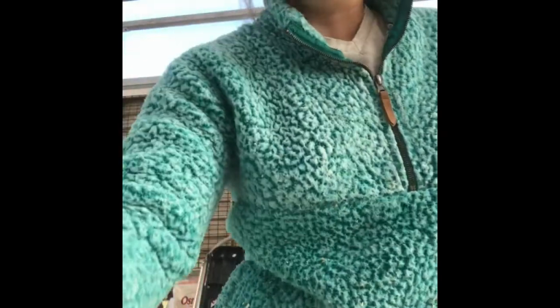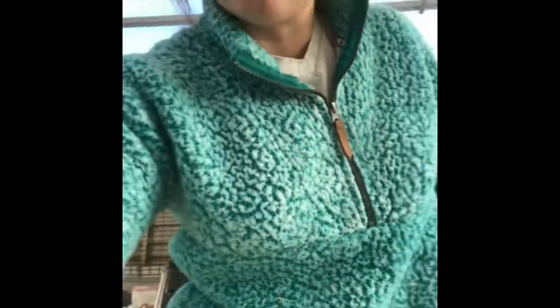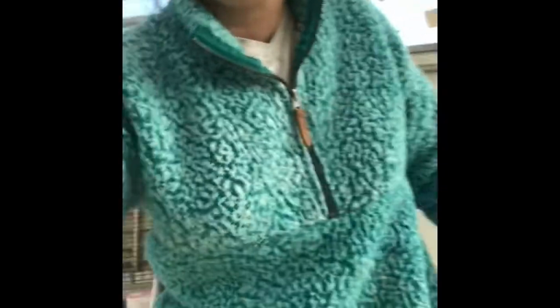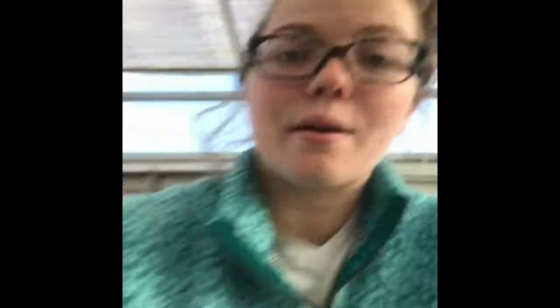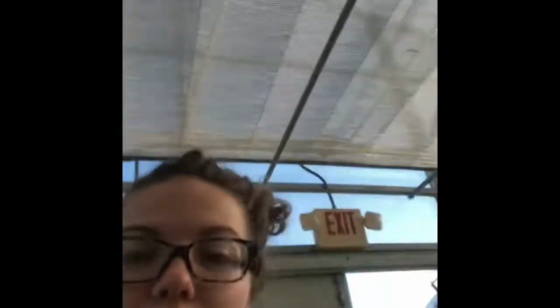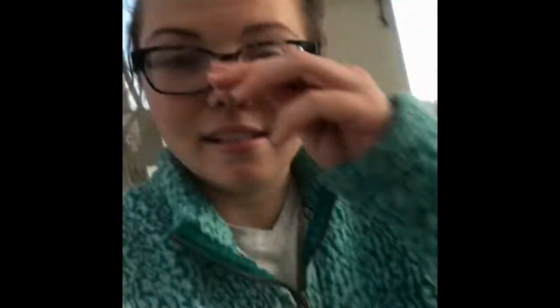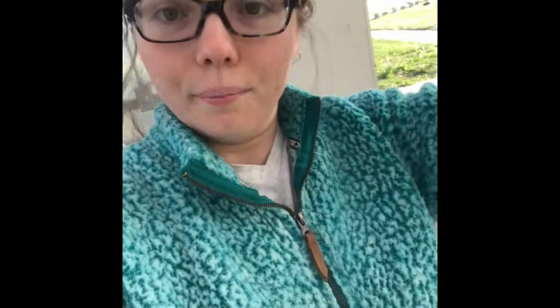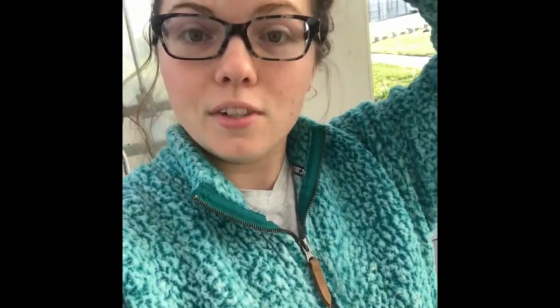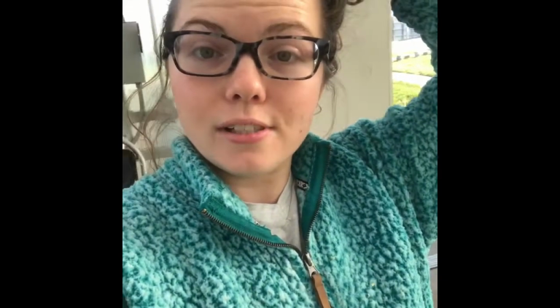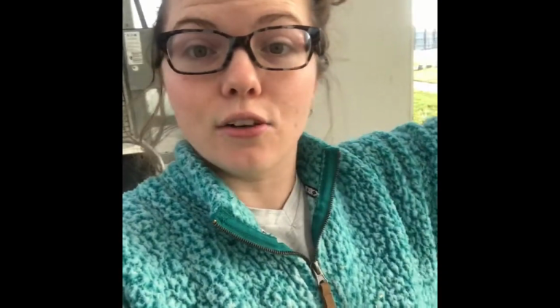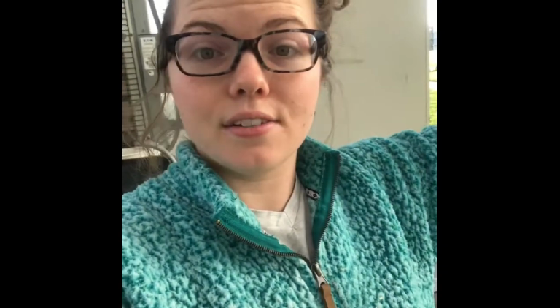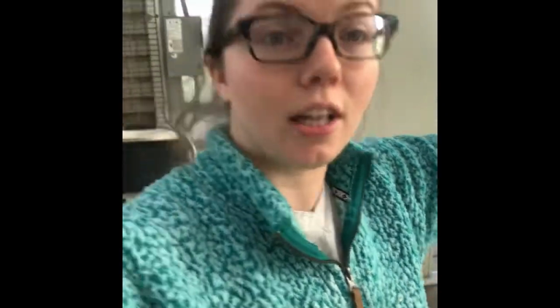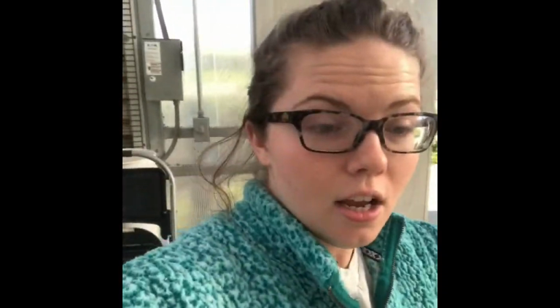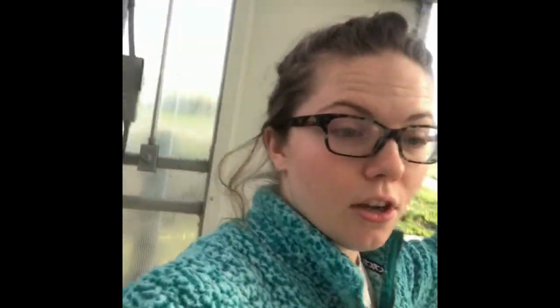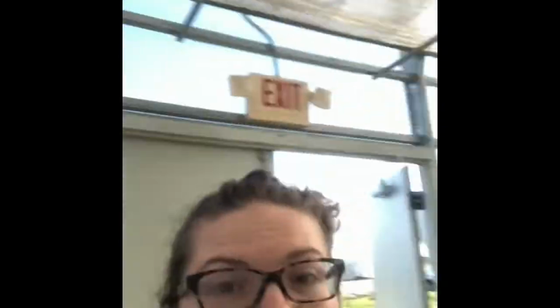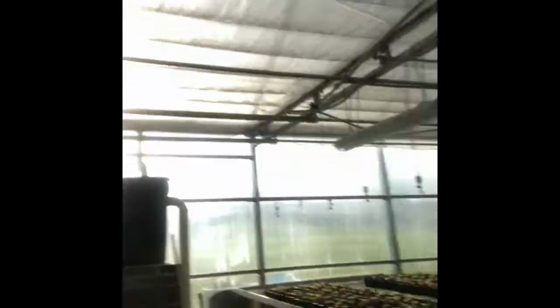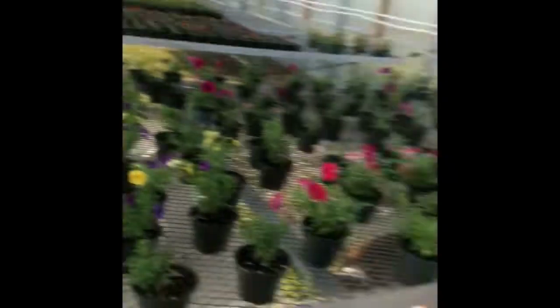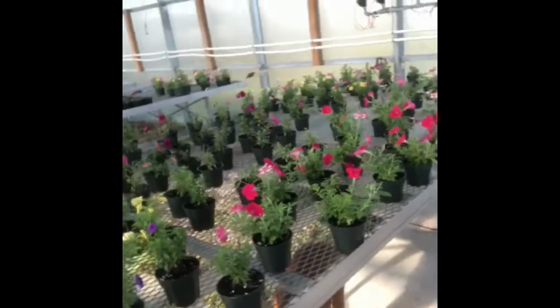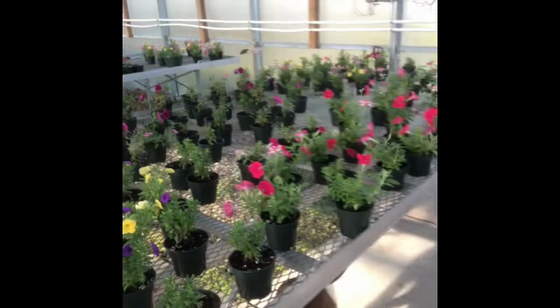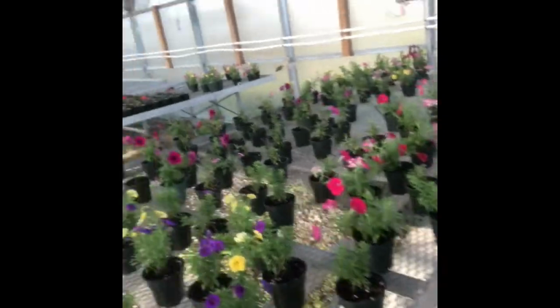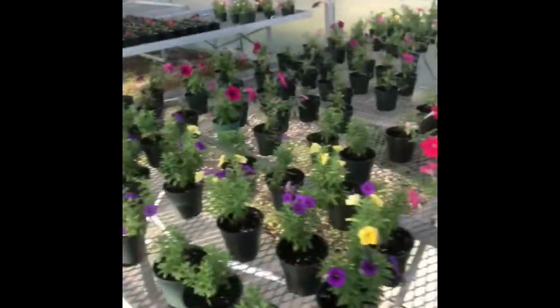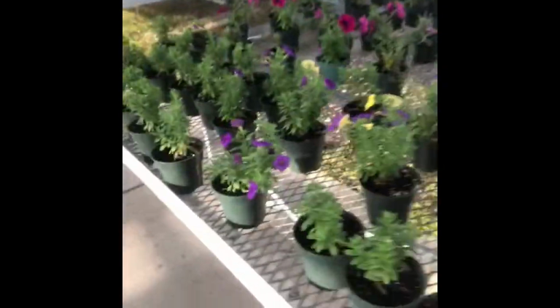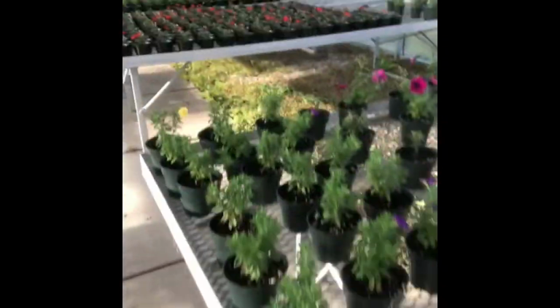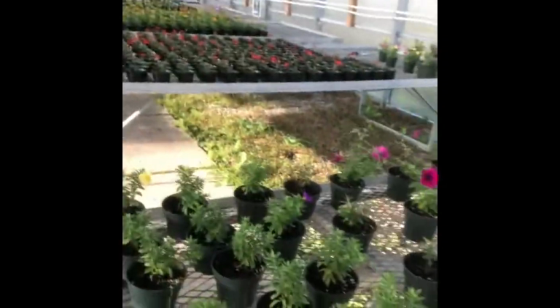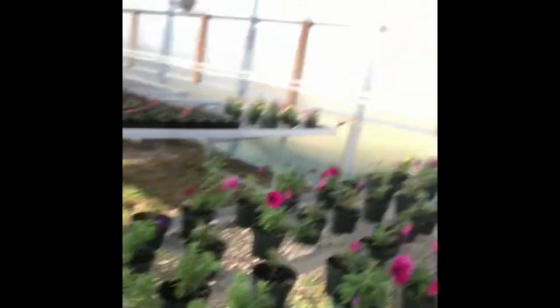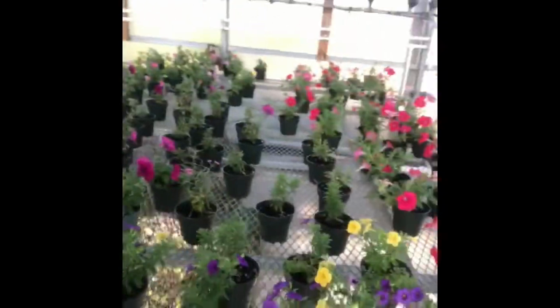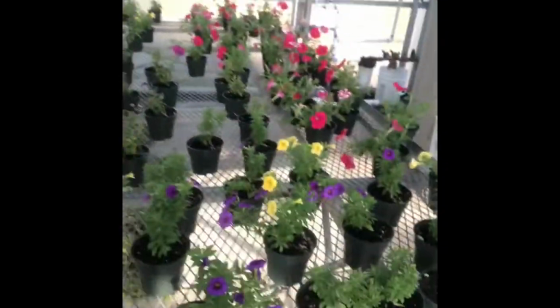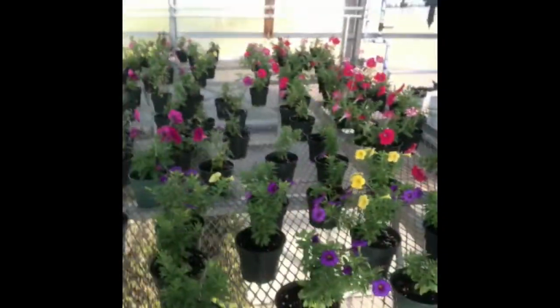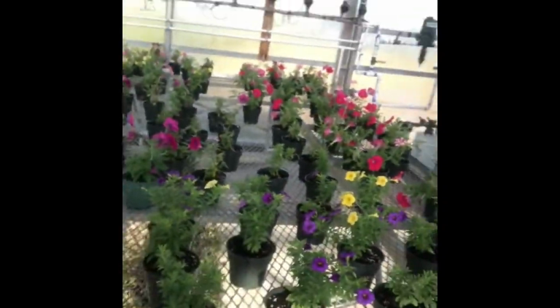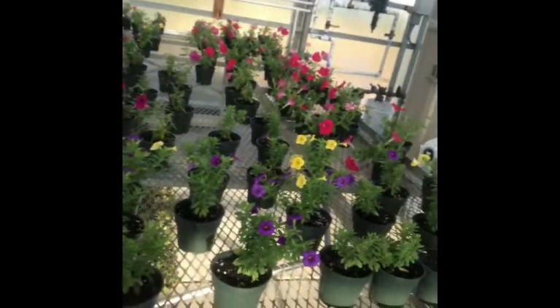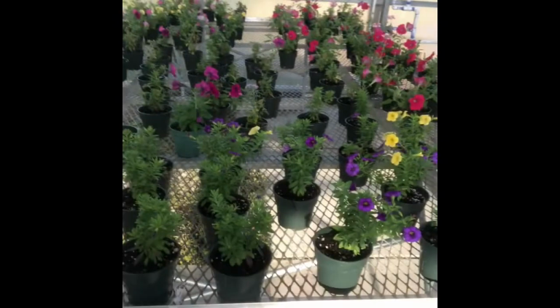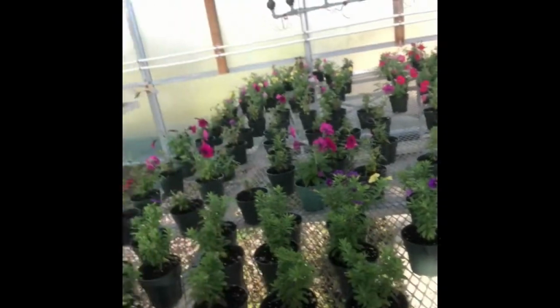I took this video so that at the very least you can see the greenhouse and see the chickens. This is what our greenhouse looks like right now — this first front table and some in the back. These all need to be transferred into hanging baskets.